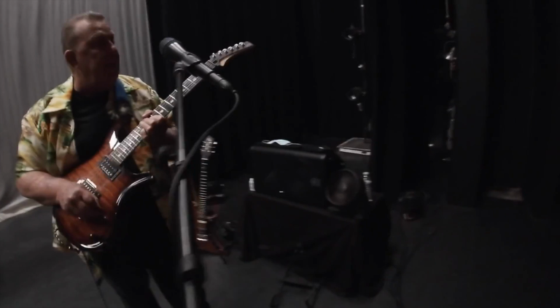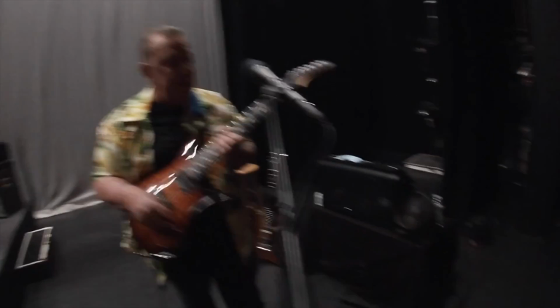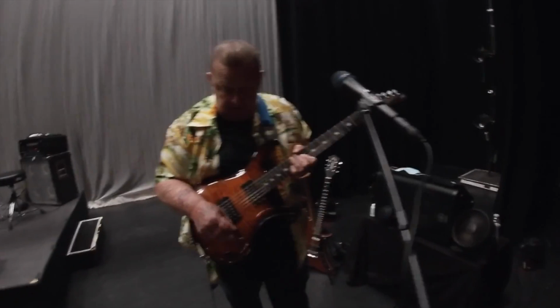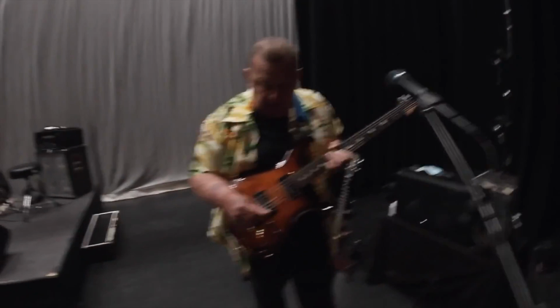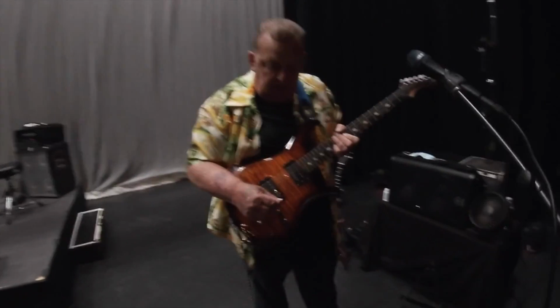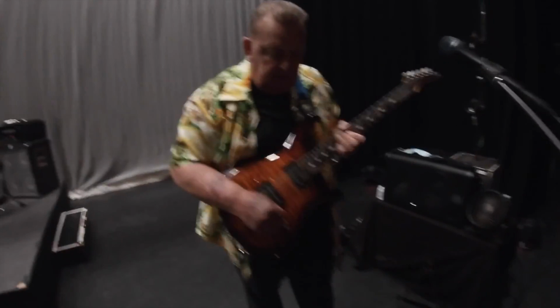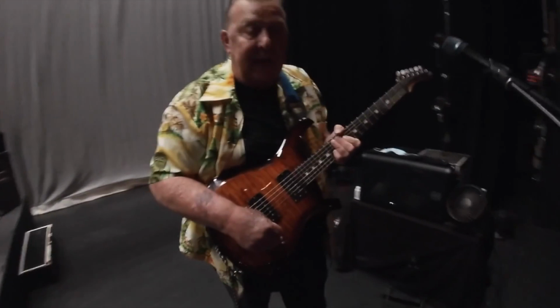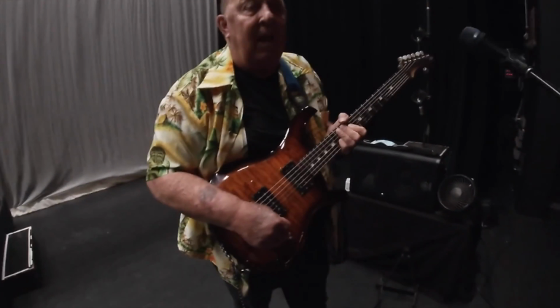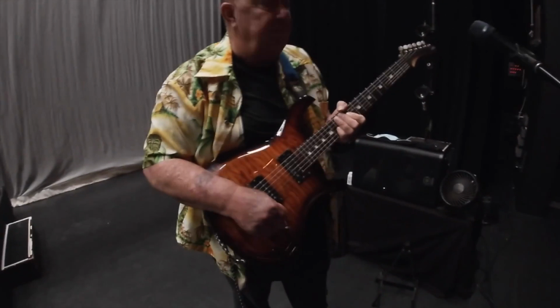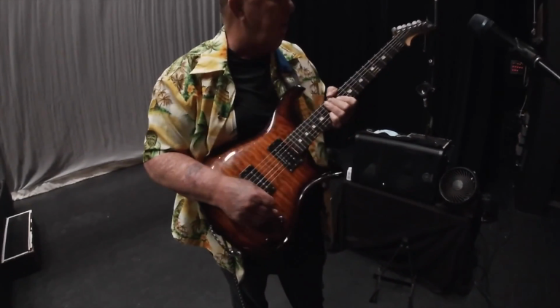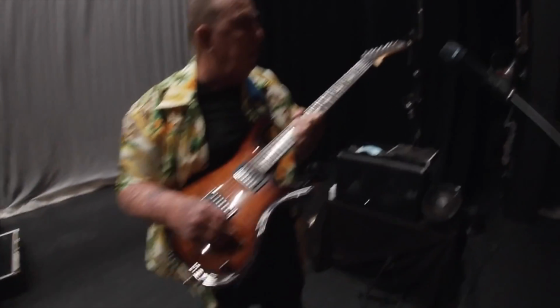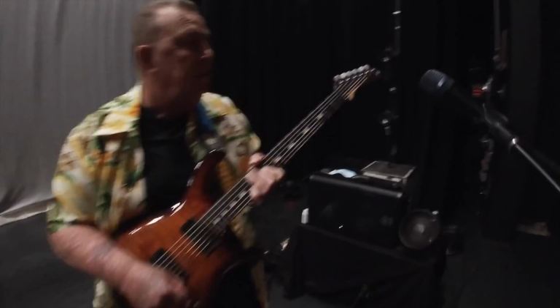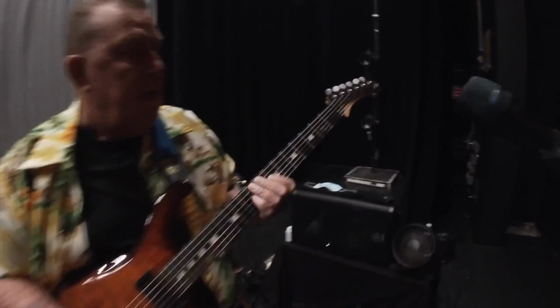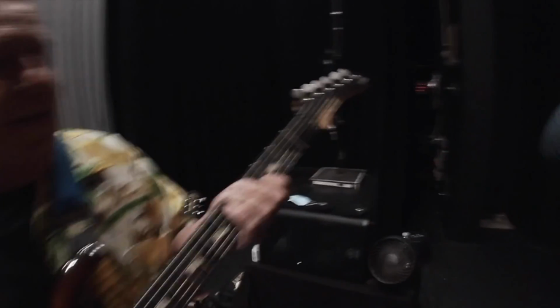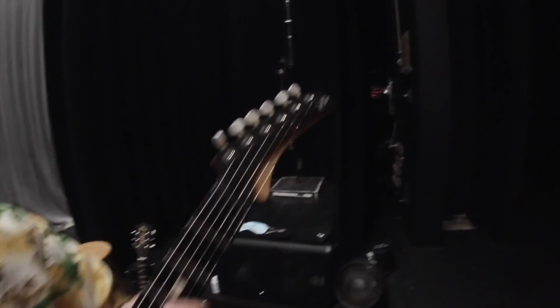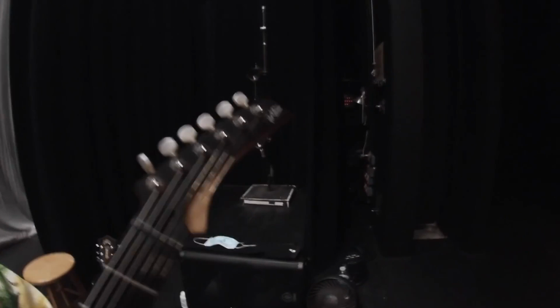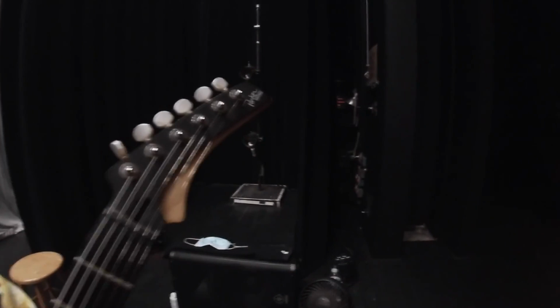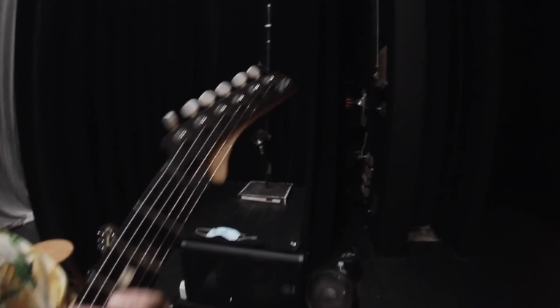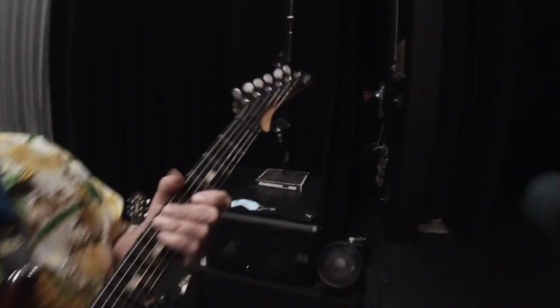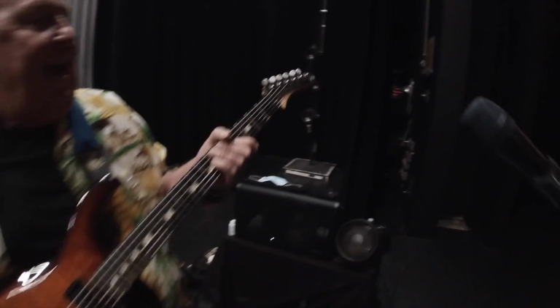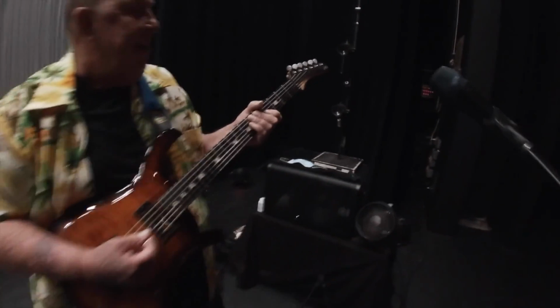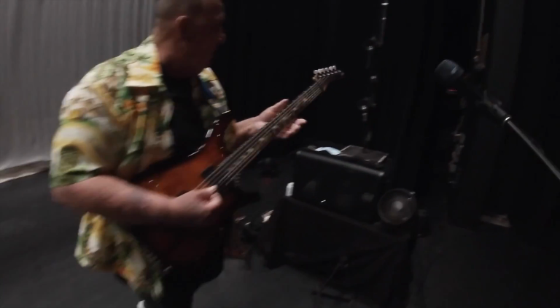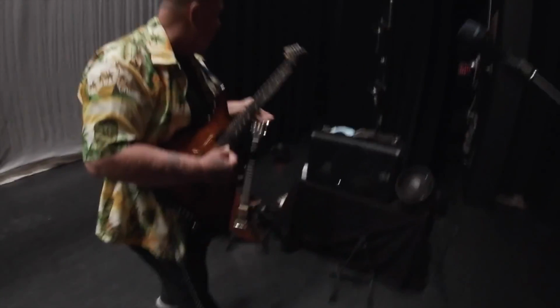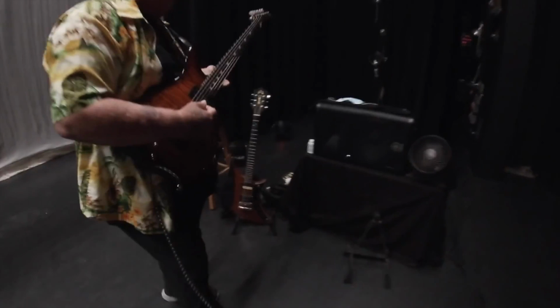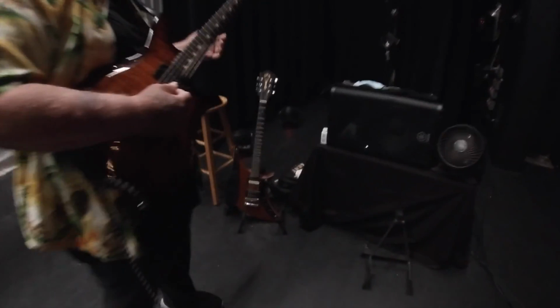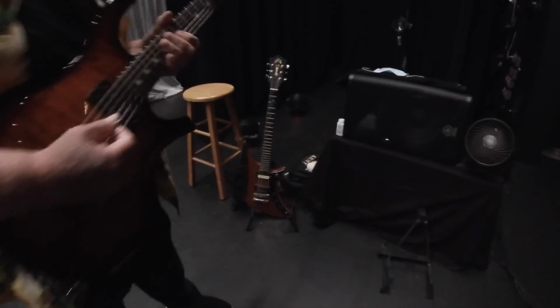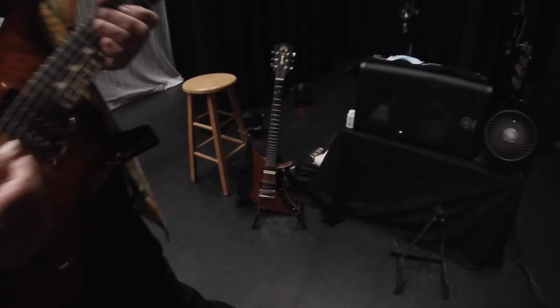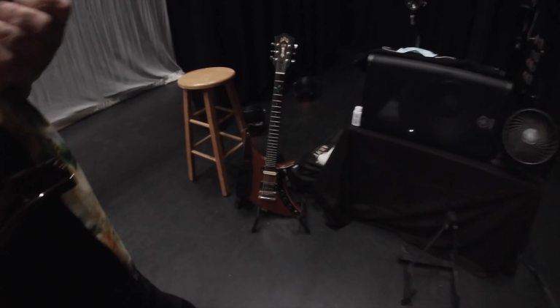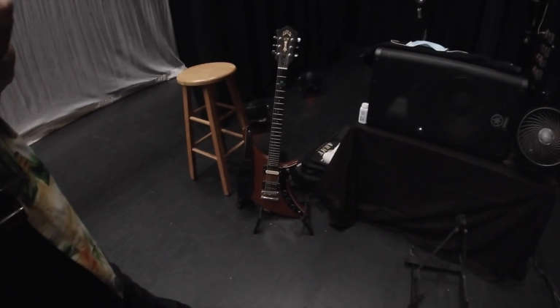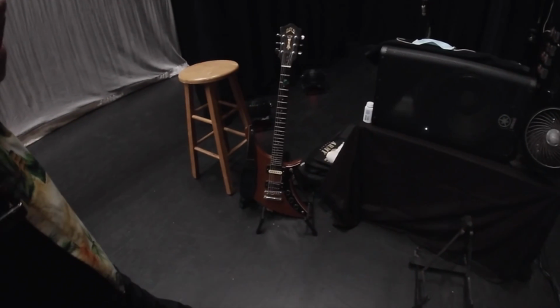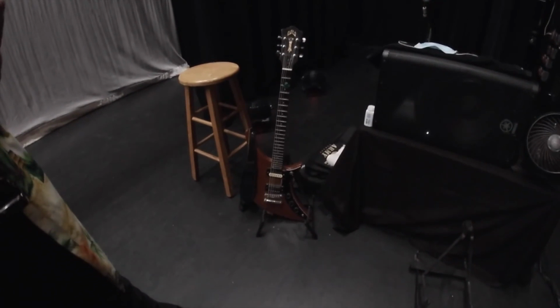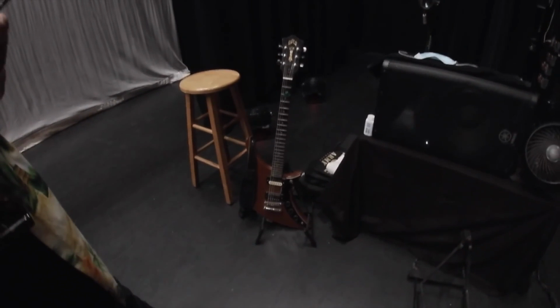I'm playing a... yeah, what guitar is this? This is a Max Fly Parker. And I have my Guild X79 just in case I break a string.